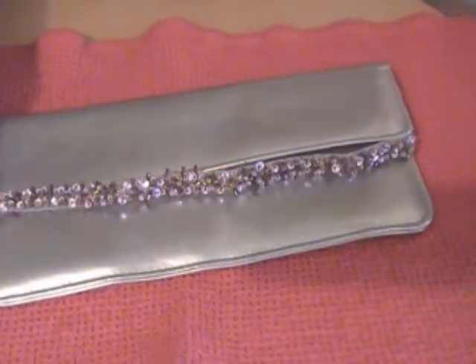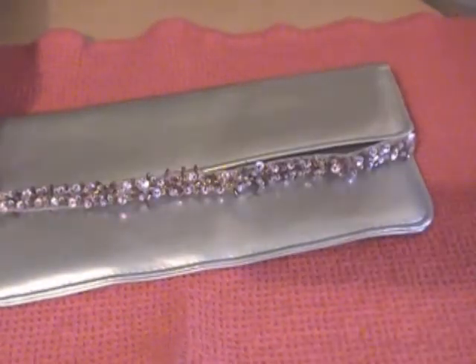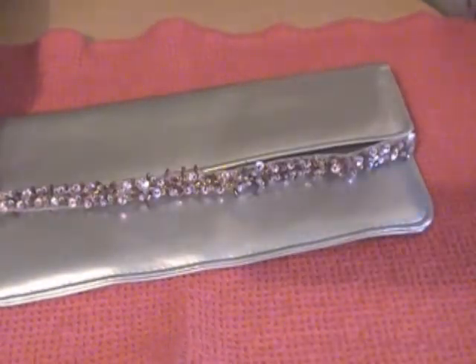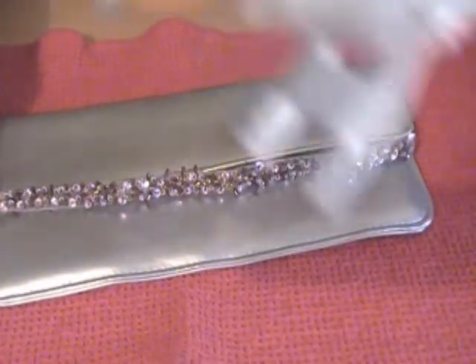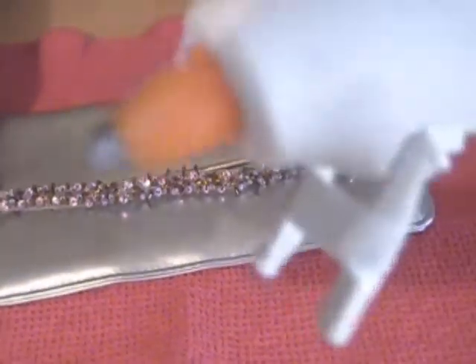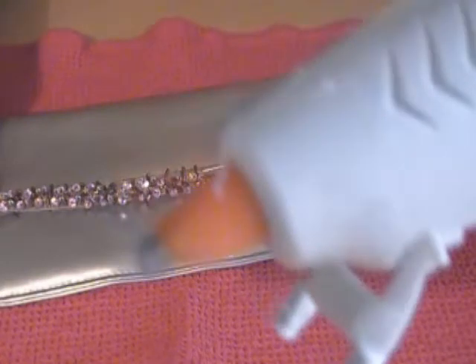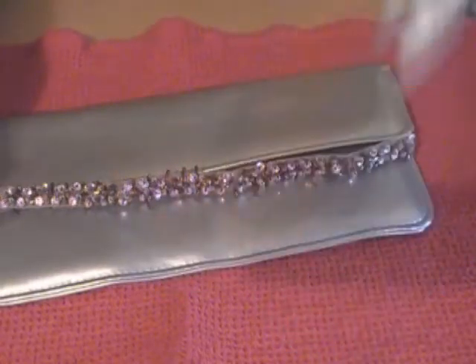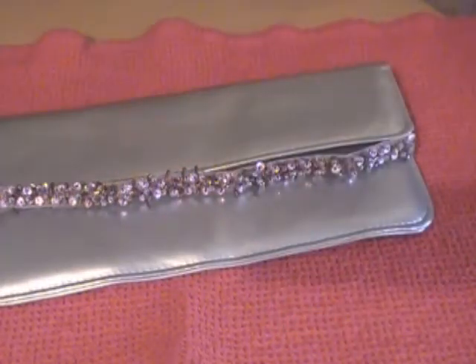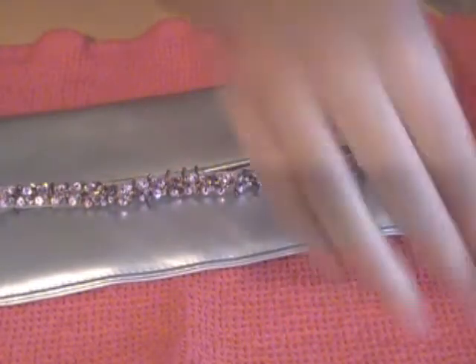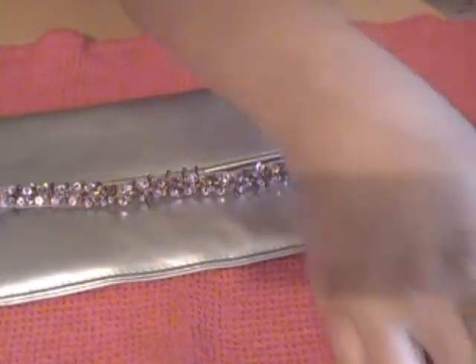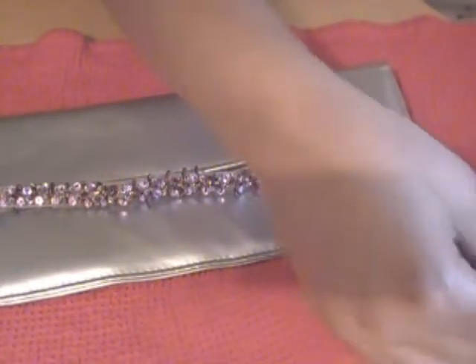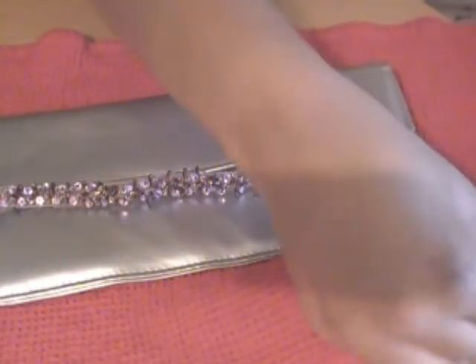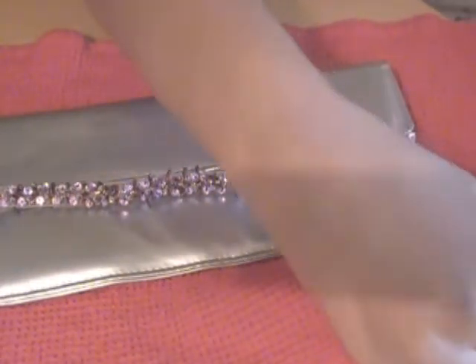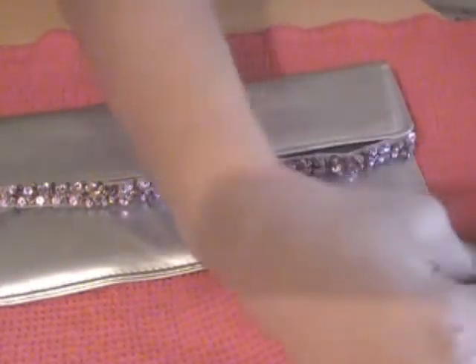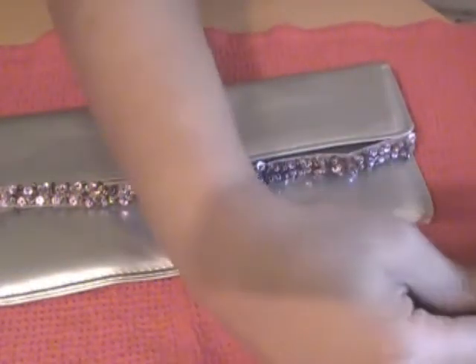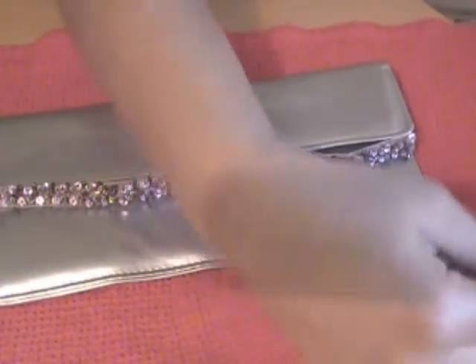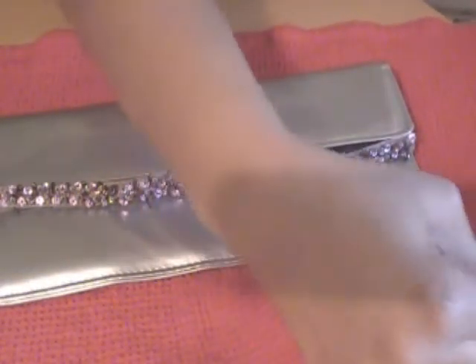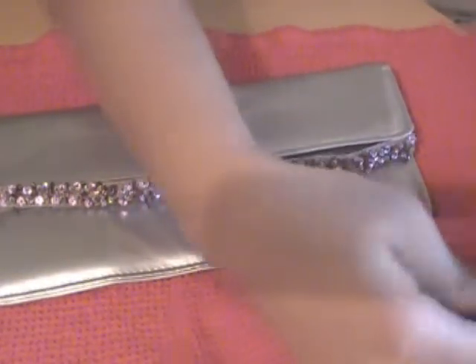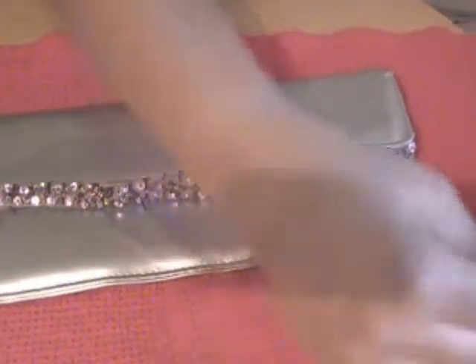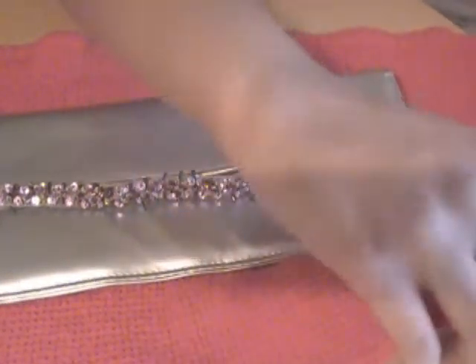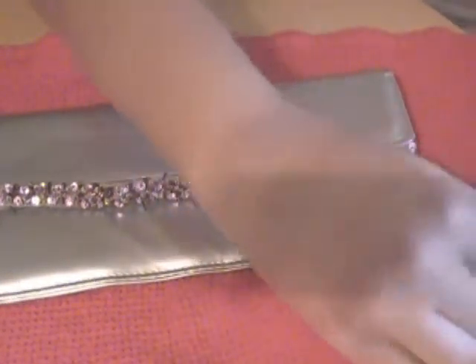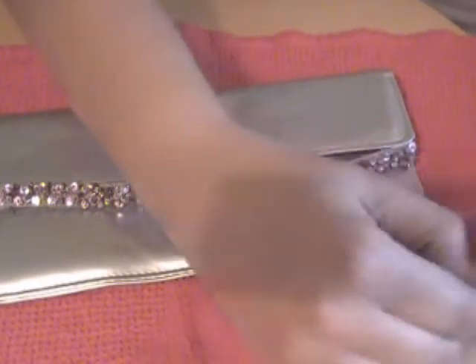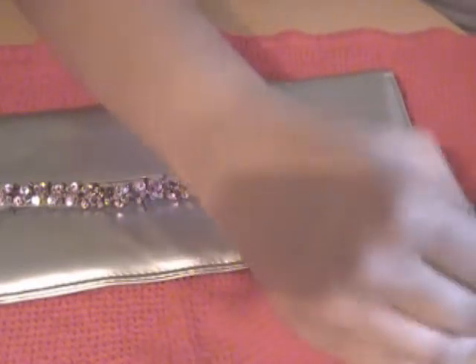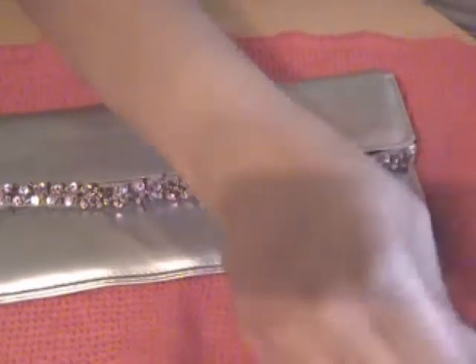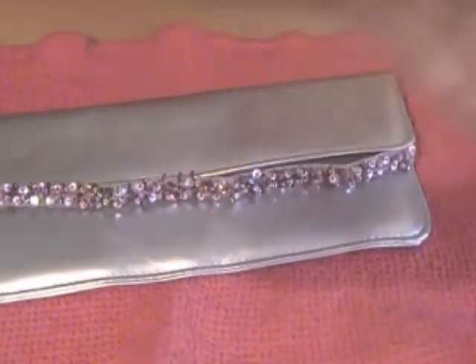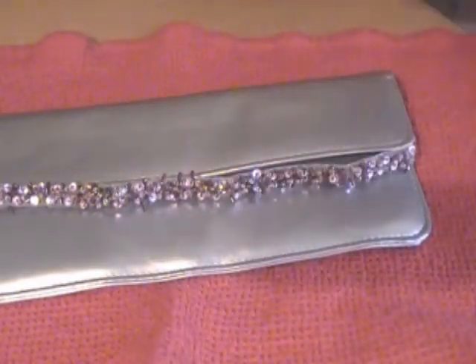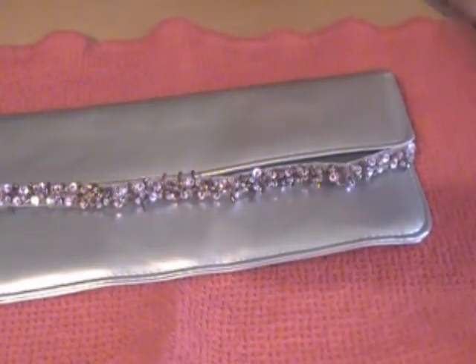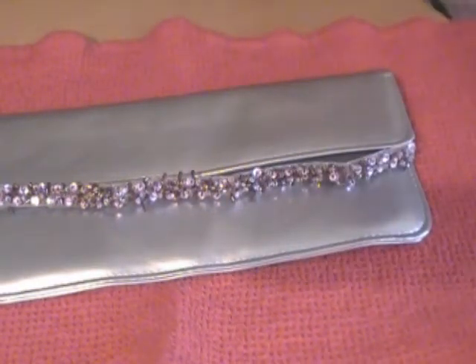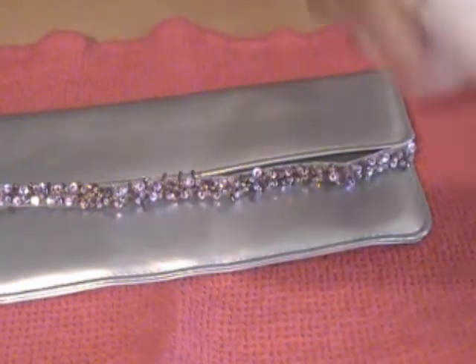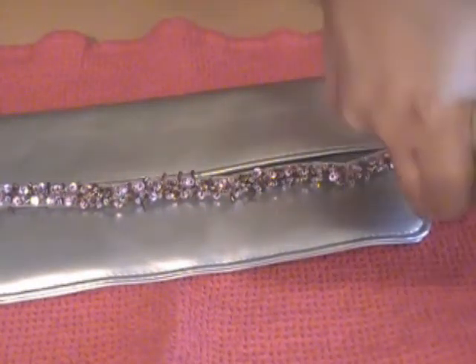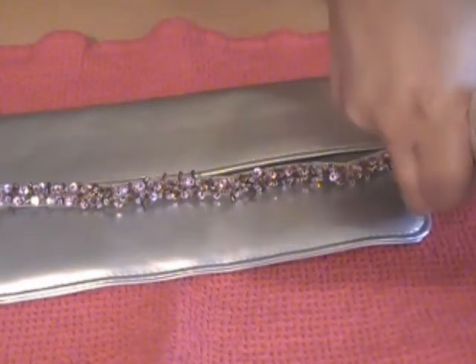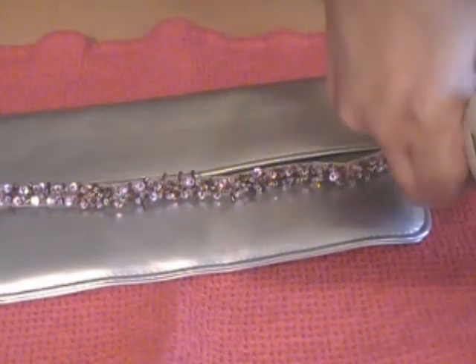Our glue gun is hot and ready. Glue guns, as you know, if you're a crafter like myself, are very hot, very dangerous — be very careful.